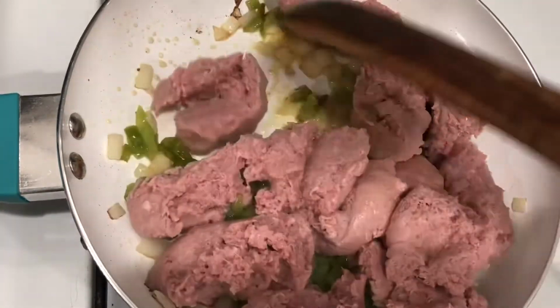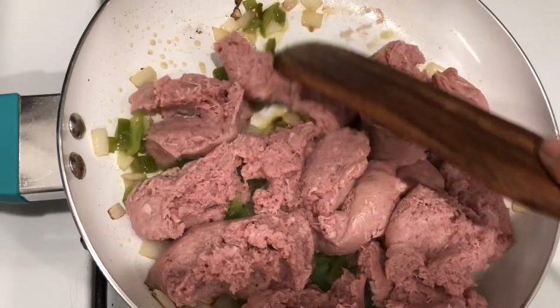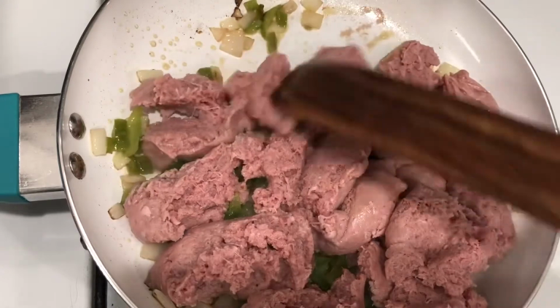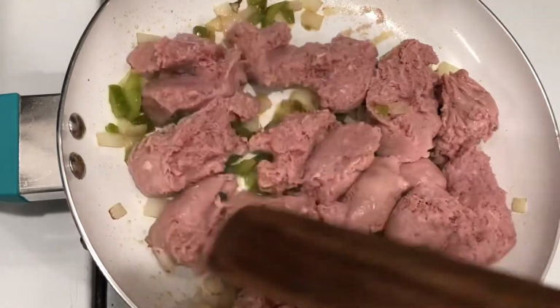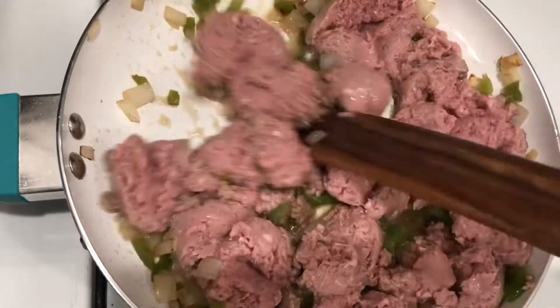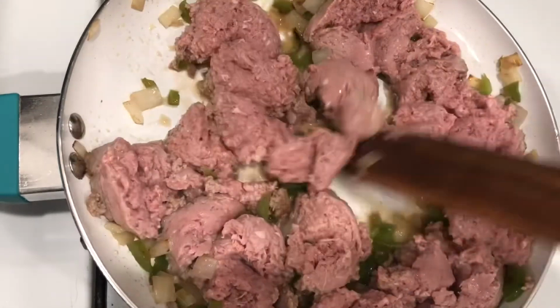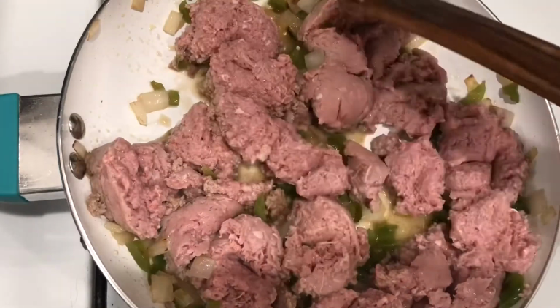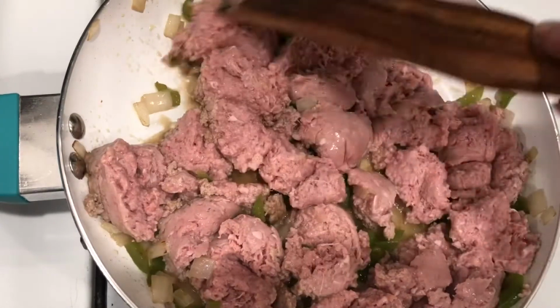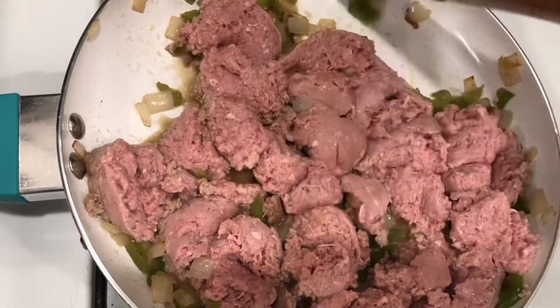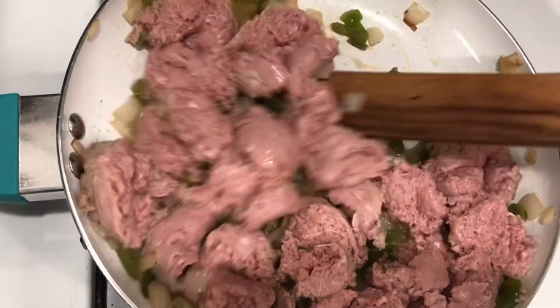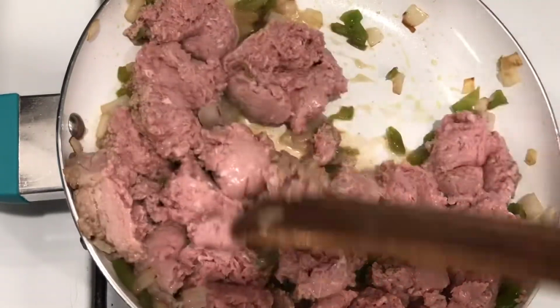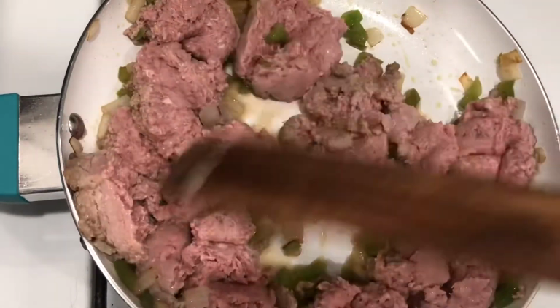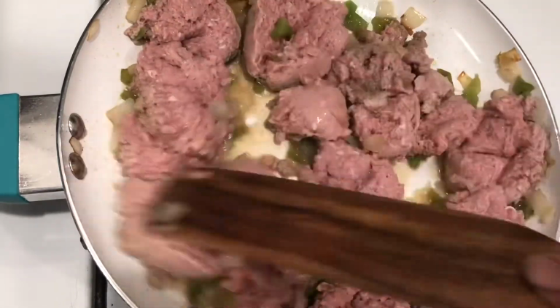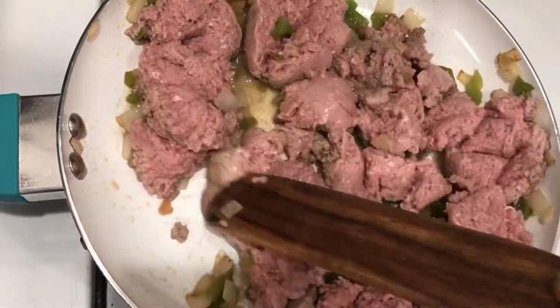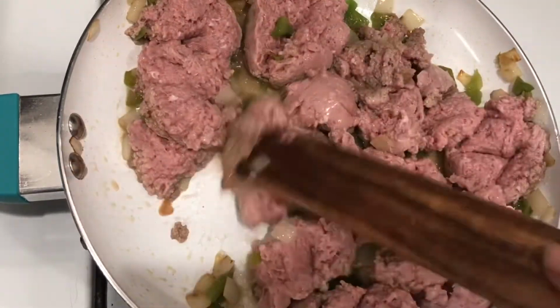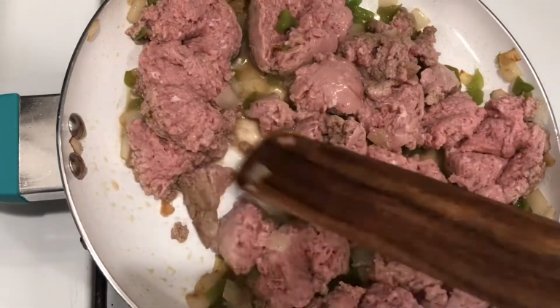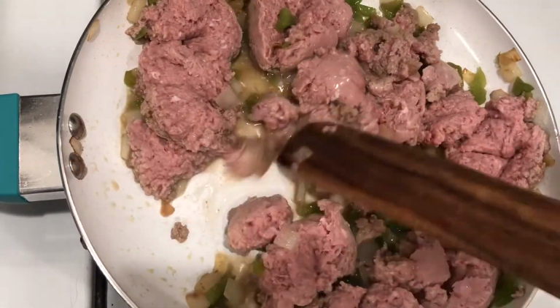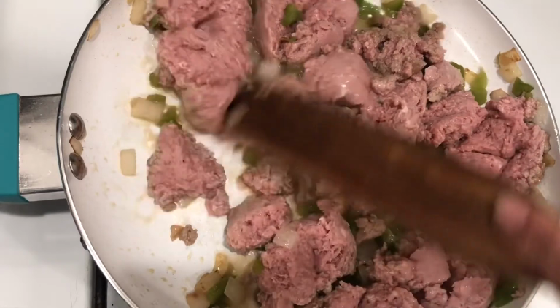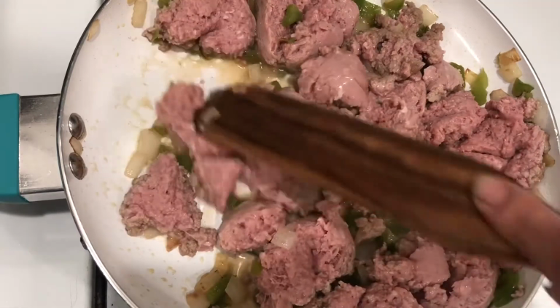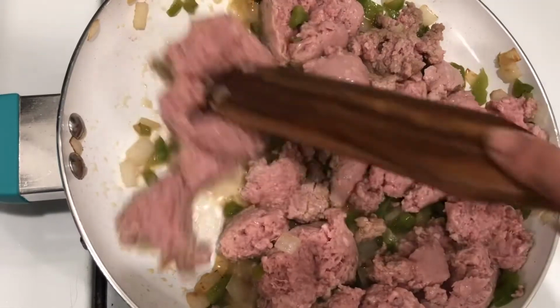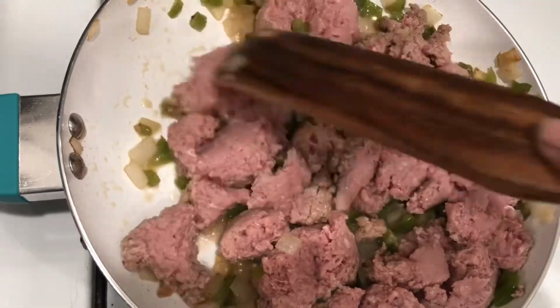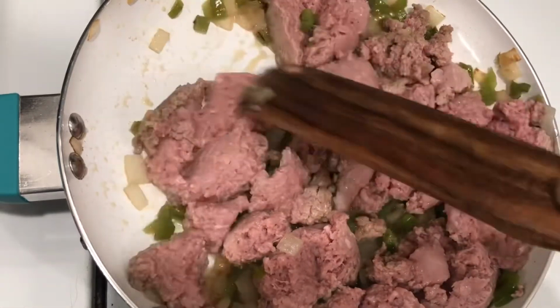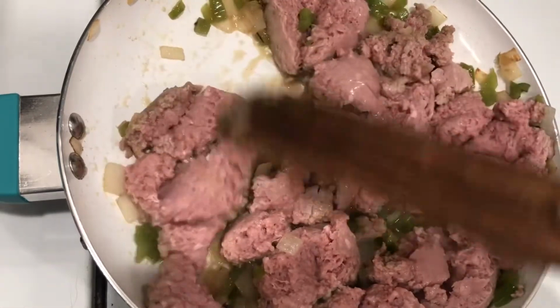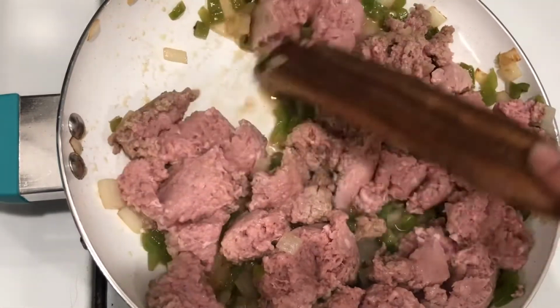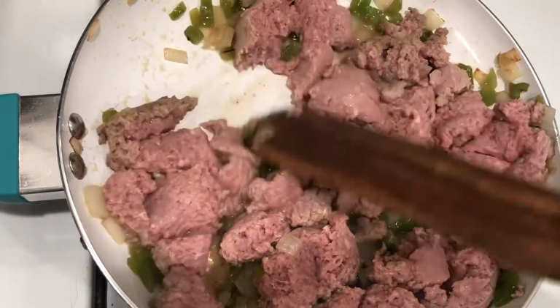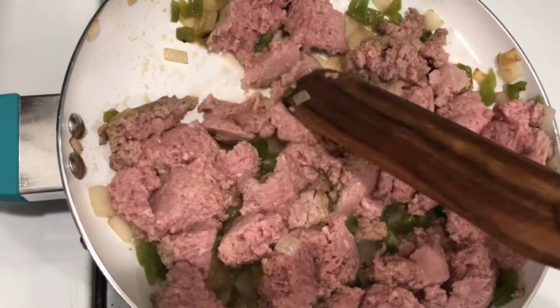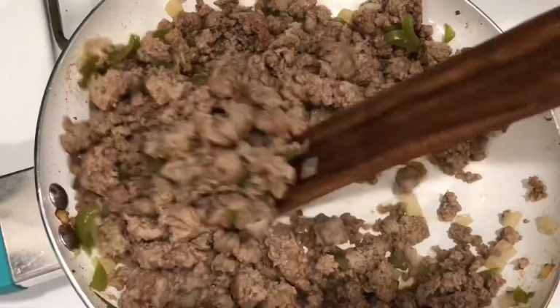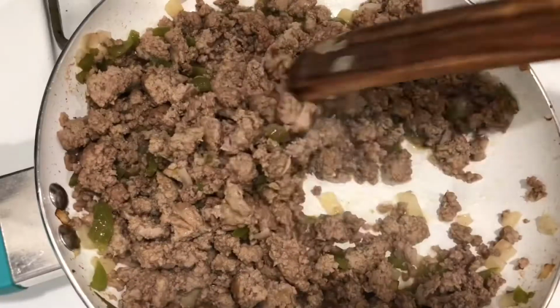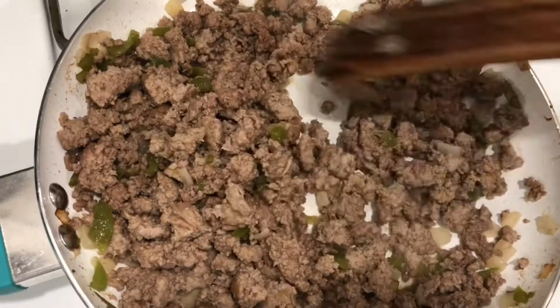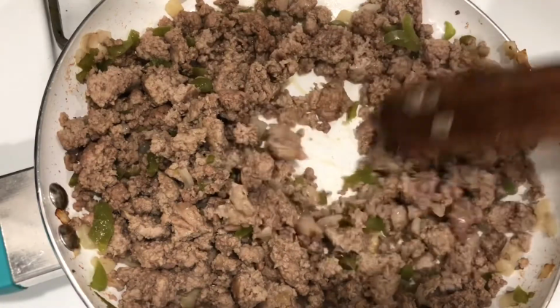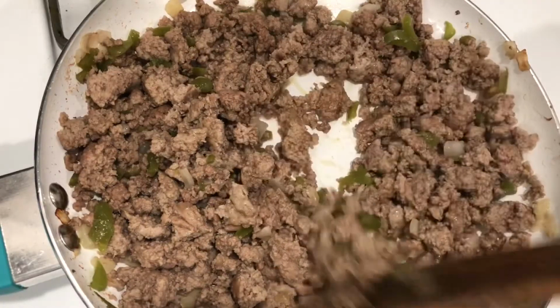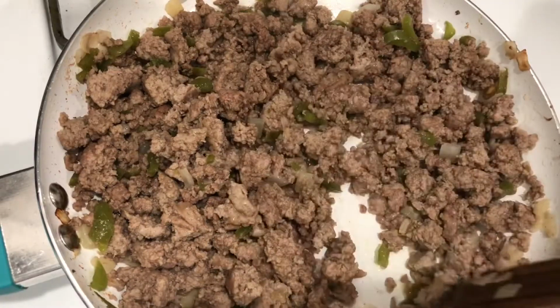Now like I said, I'm using ground turkey — of course use your hamburger, it's totally up to you. I personally prefer ground turkey, it's a little less fatty and it tastes the same to me, so I can't really tell.